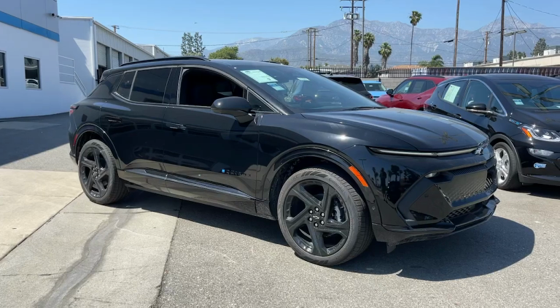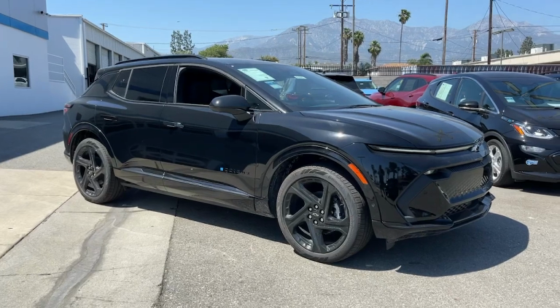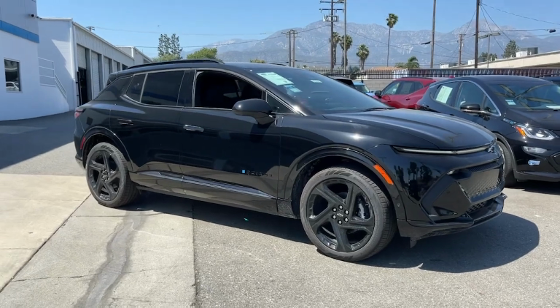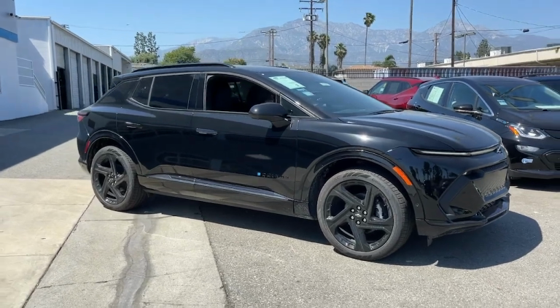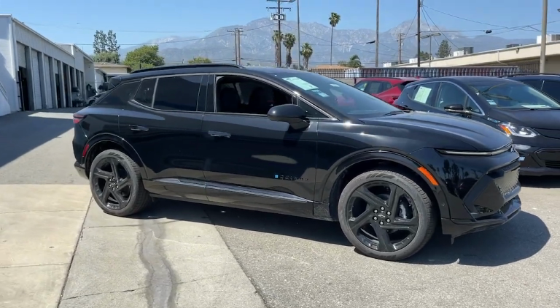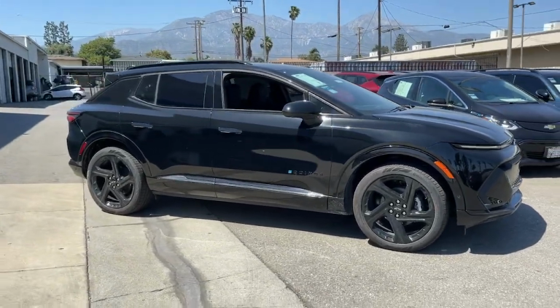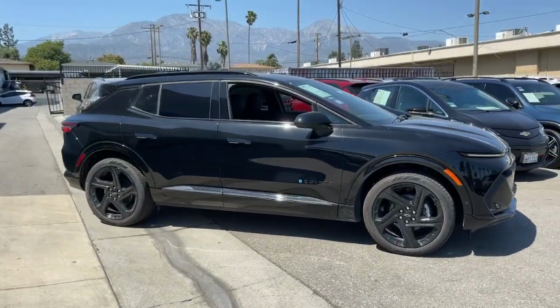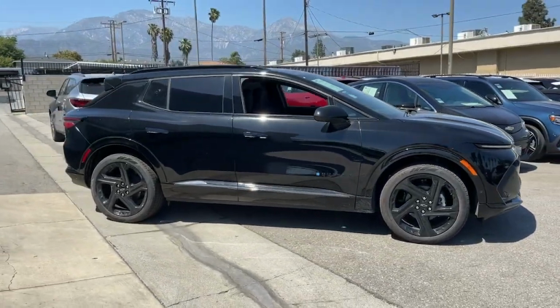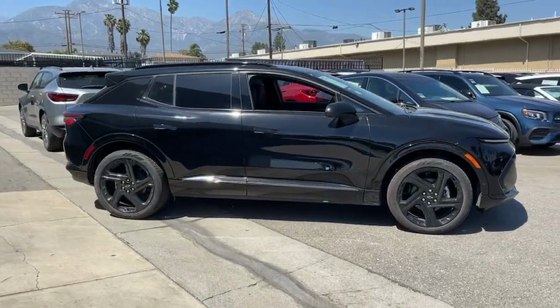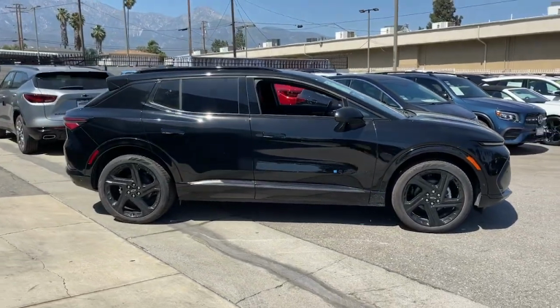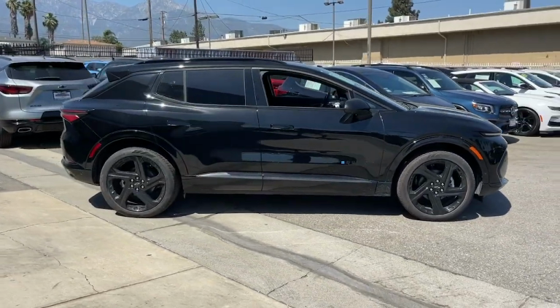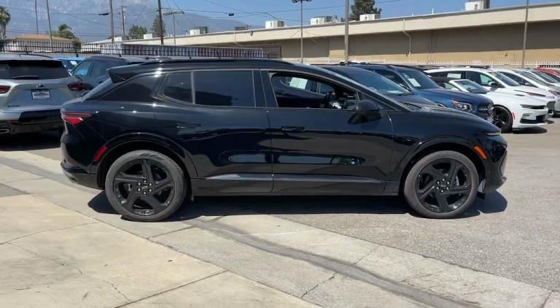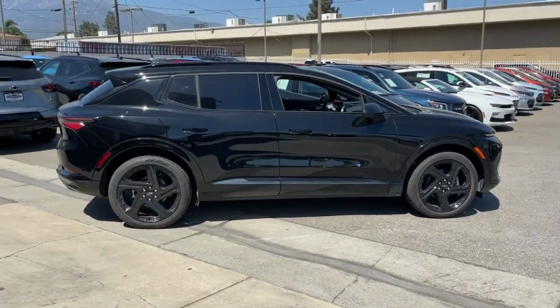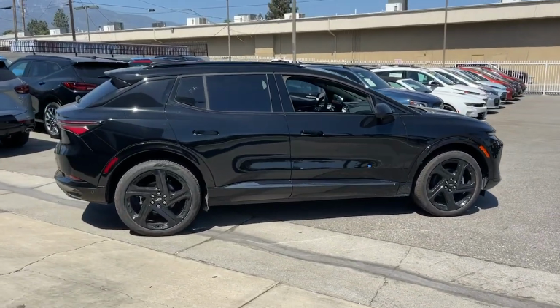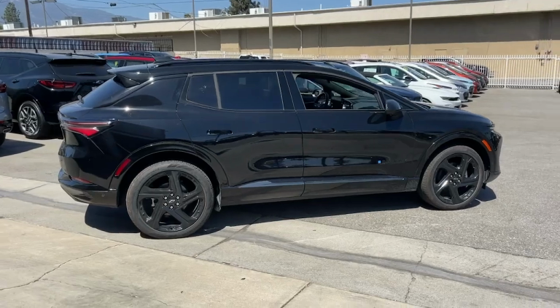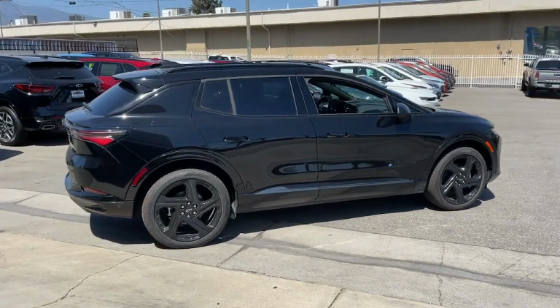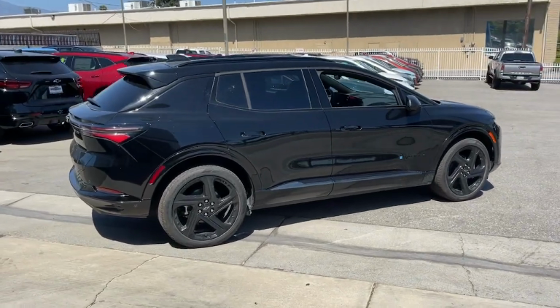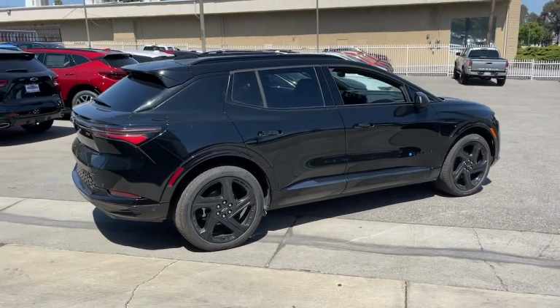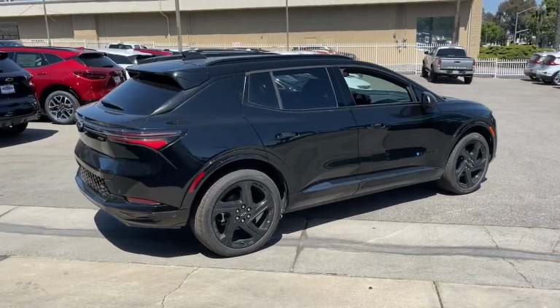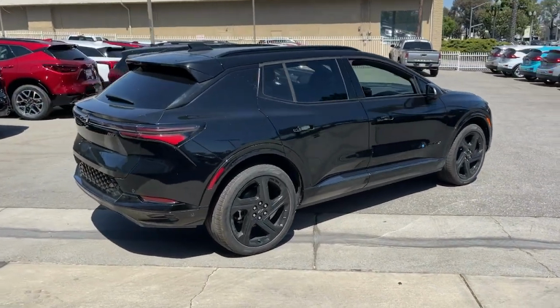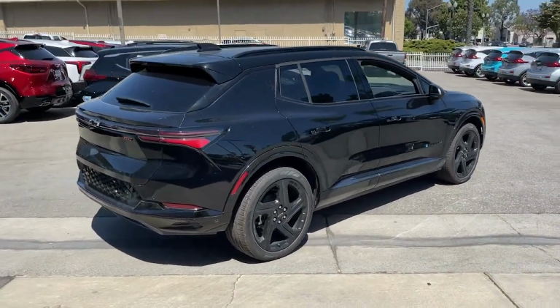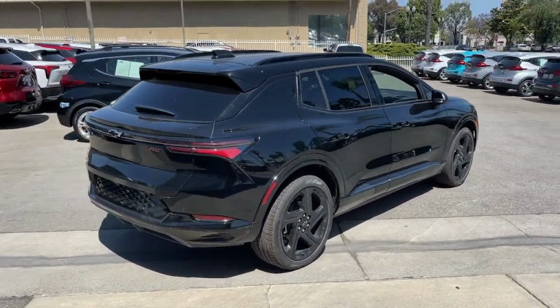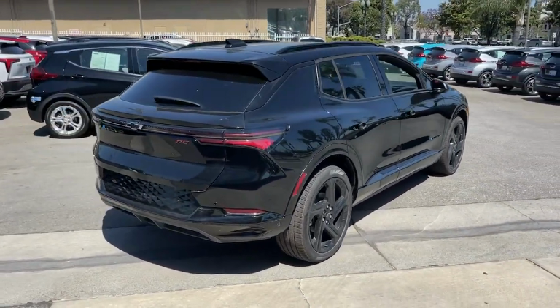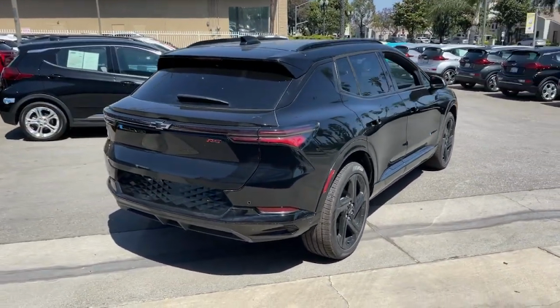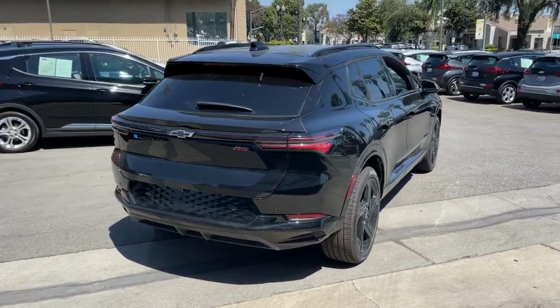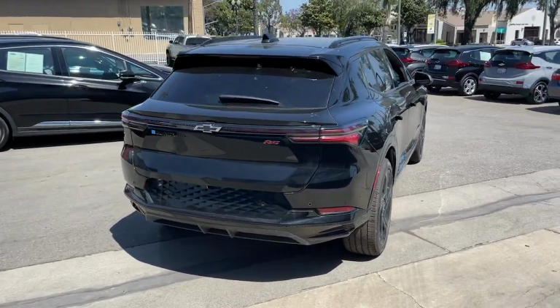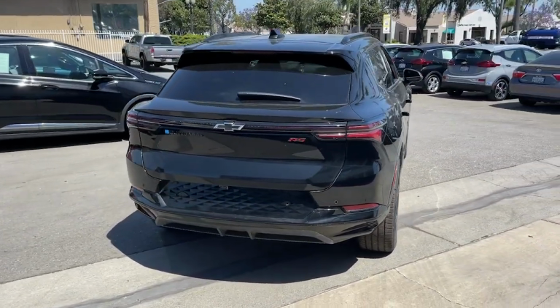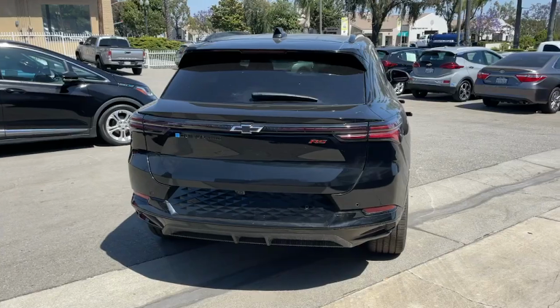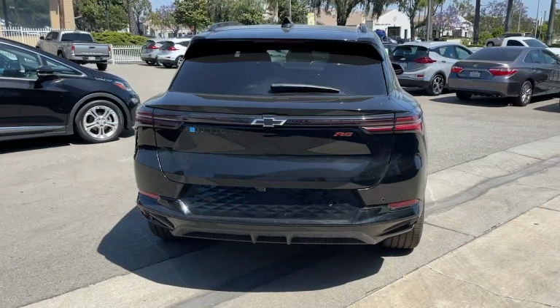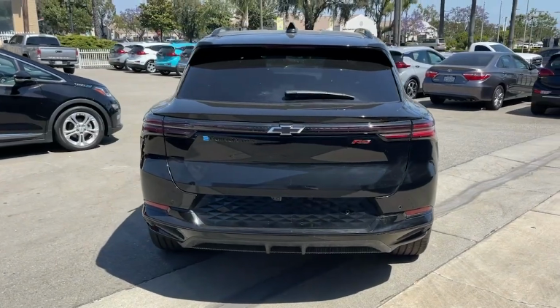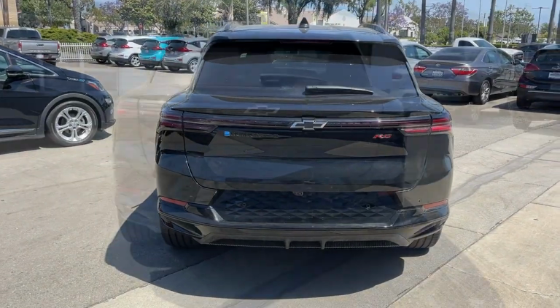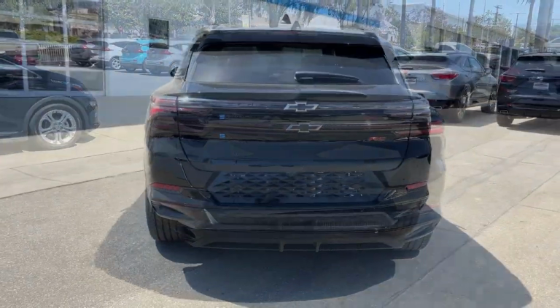Now is the perfect time to start a fresh new chapter in your traveling life. Take a closer look at this vehicle. Its design and features represent an outstanding value. These are just some of the great options this vehicle comes with.